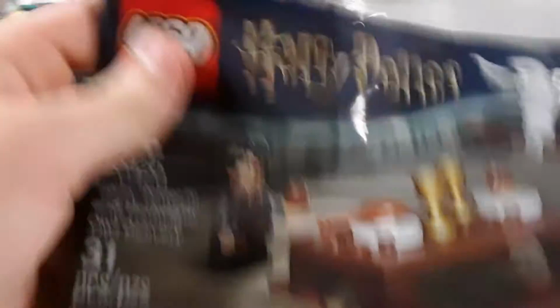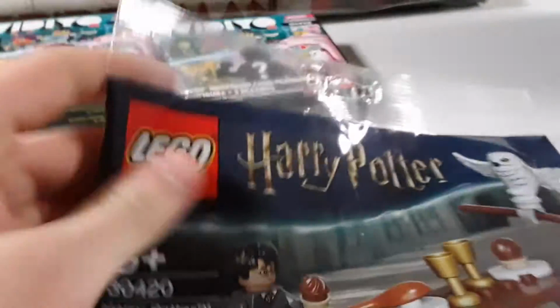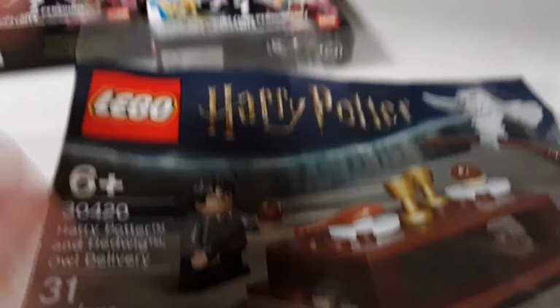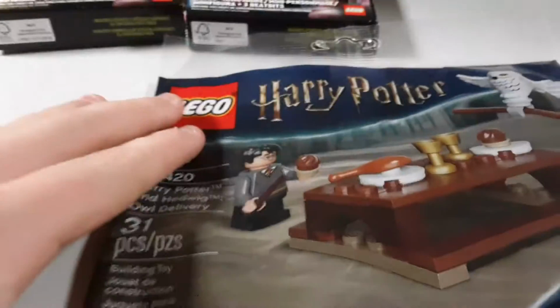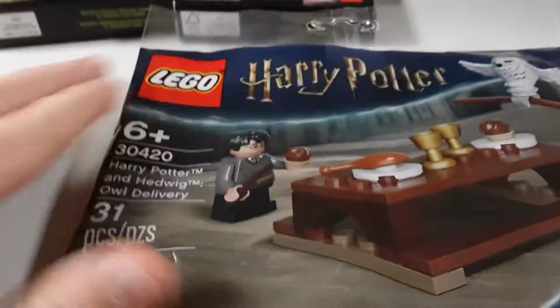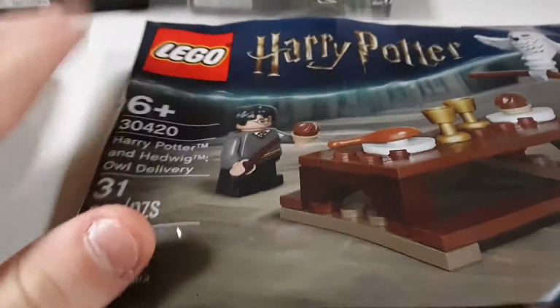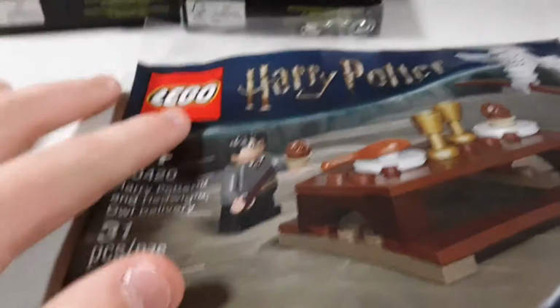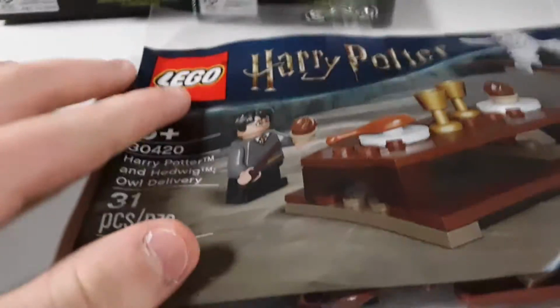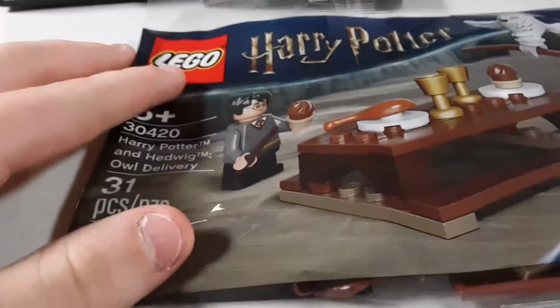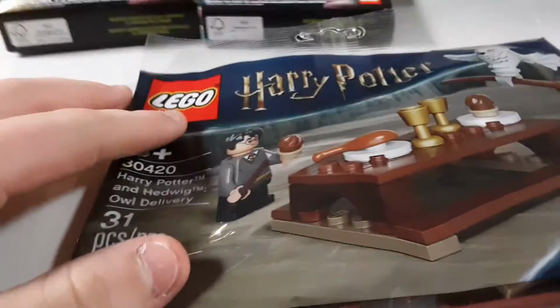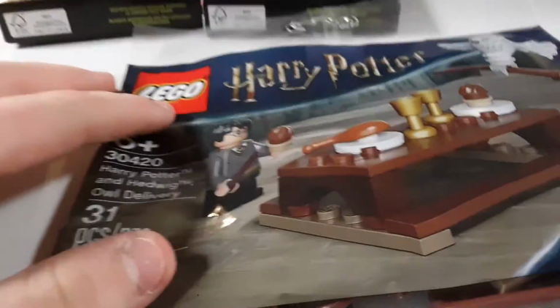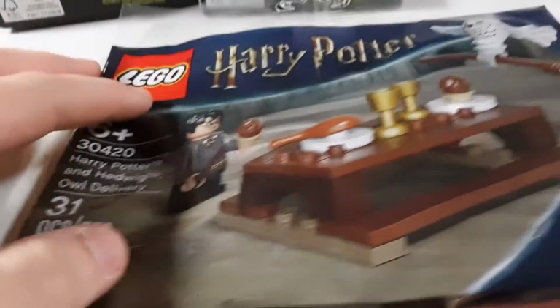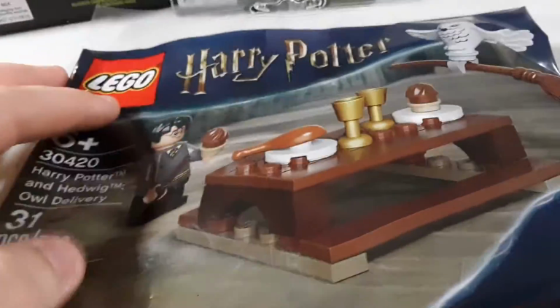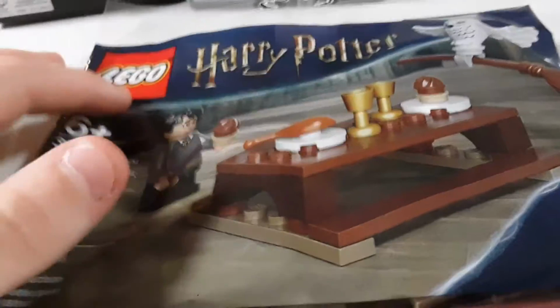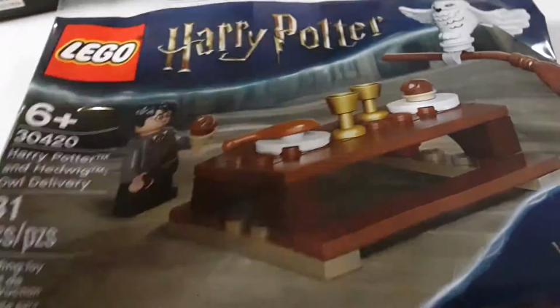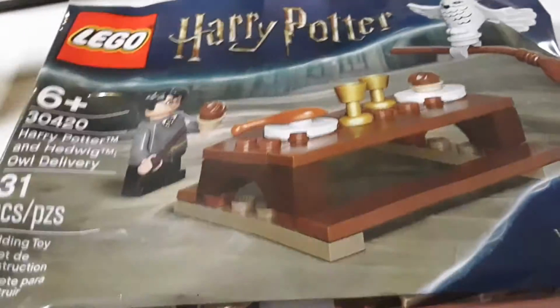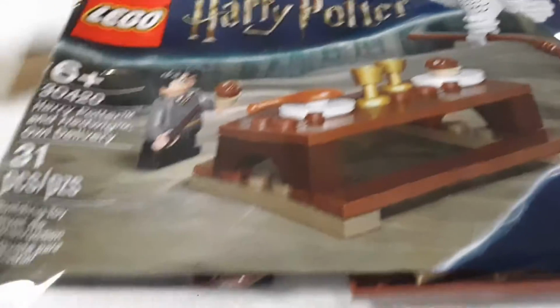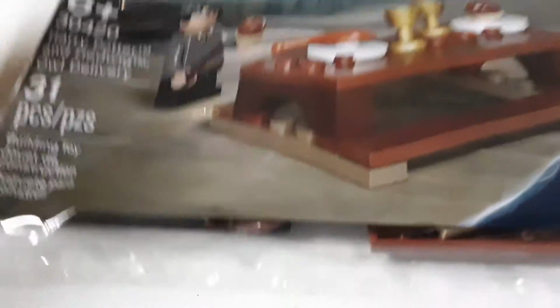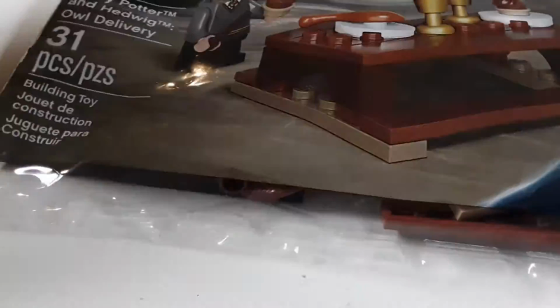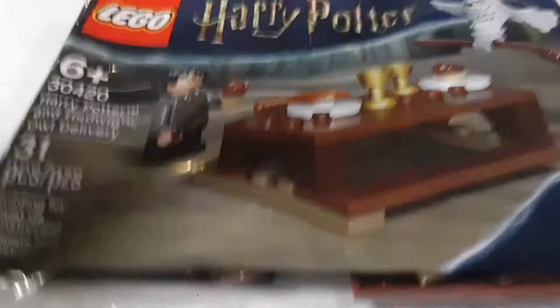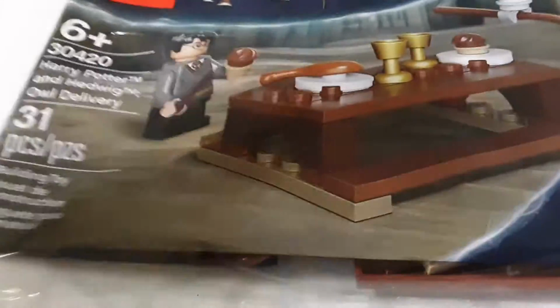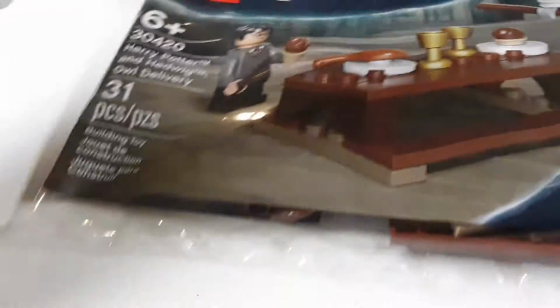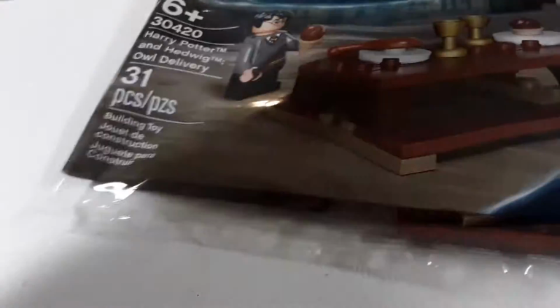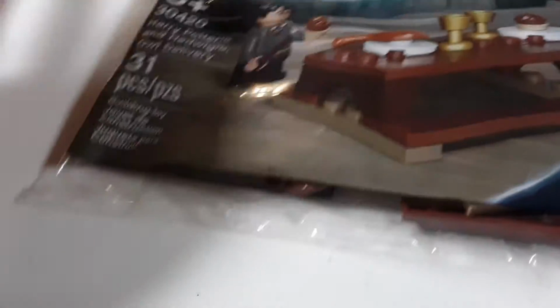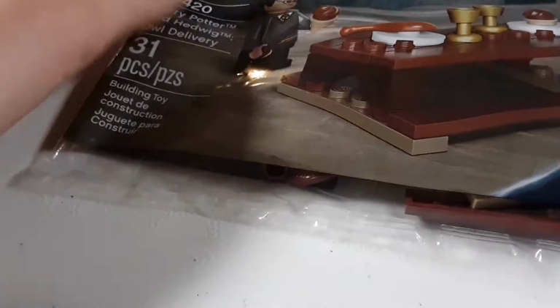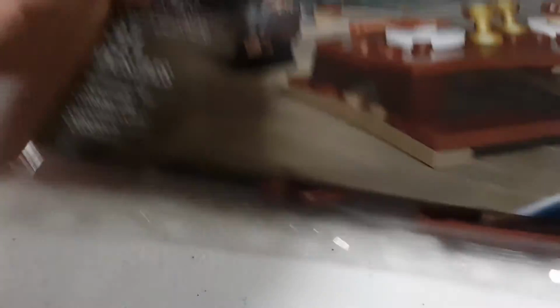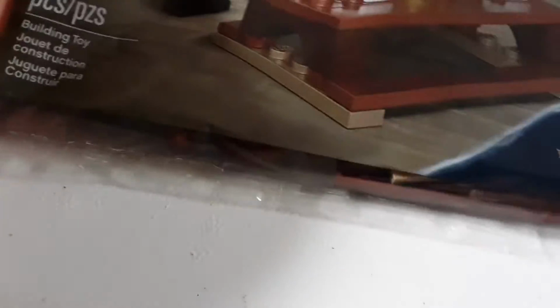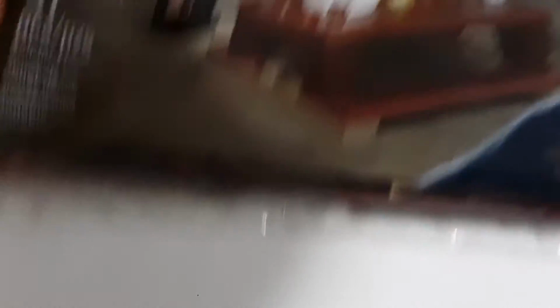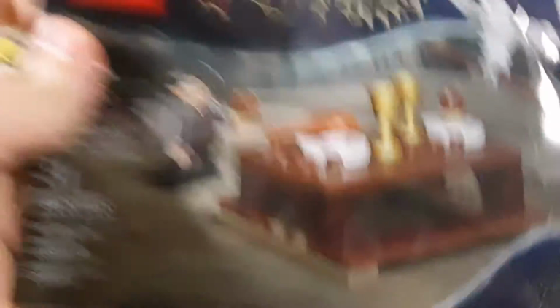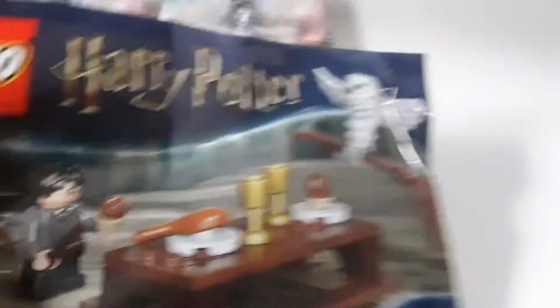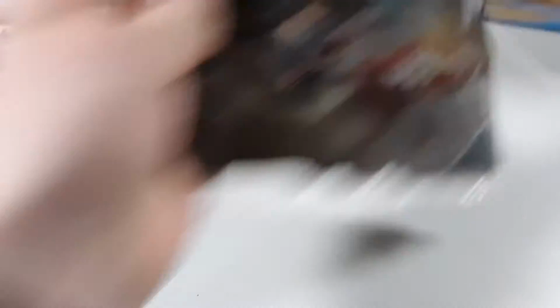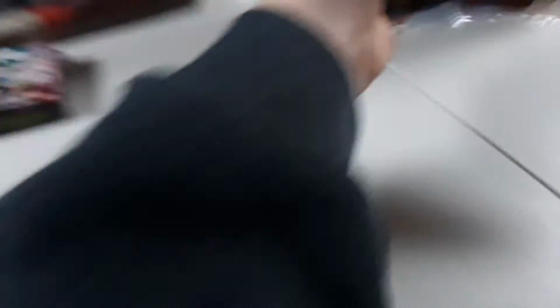Next up is this little Harry Potter polybag. I already have this, but I decided I want to have one sealed, so that's why I got that.